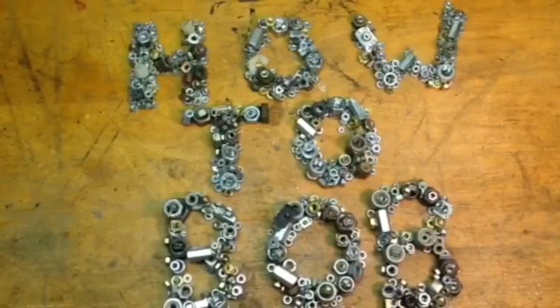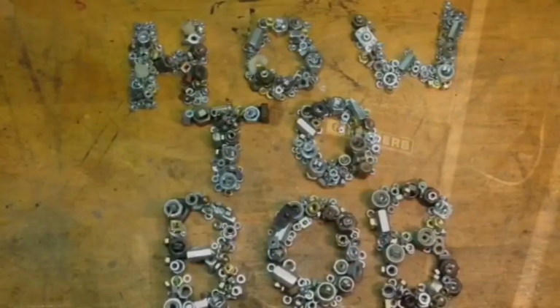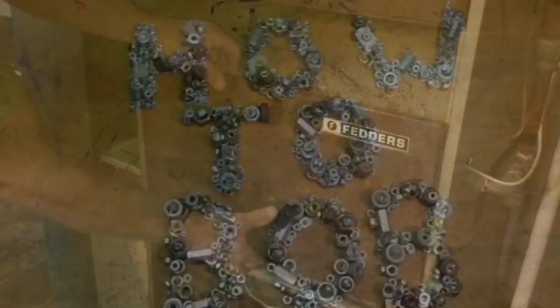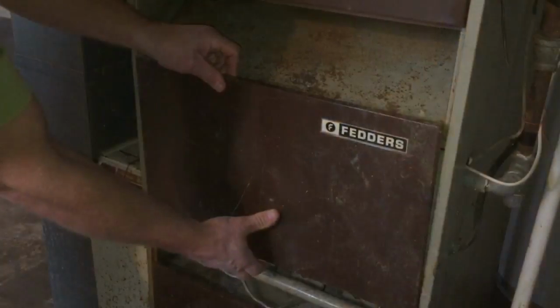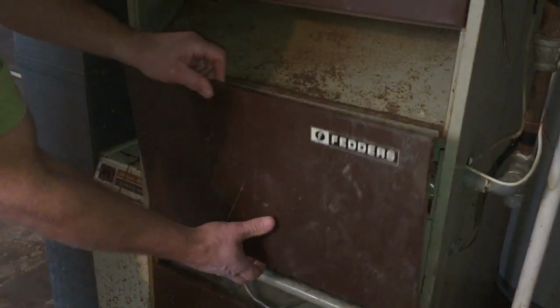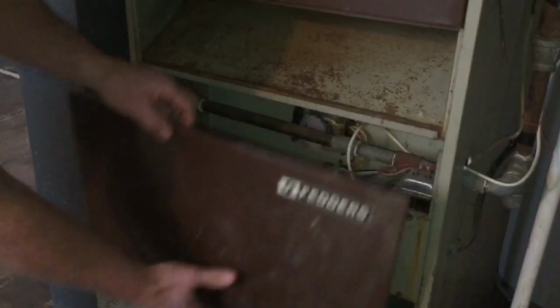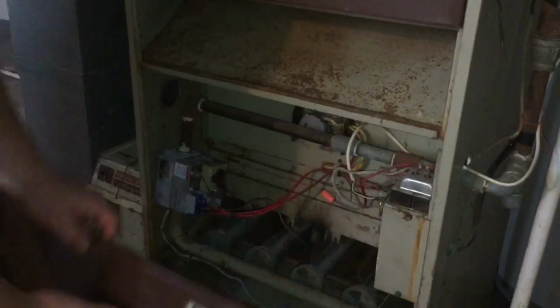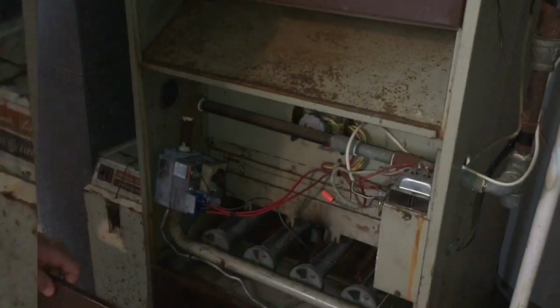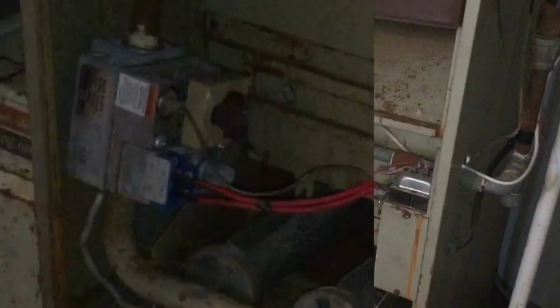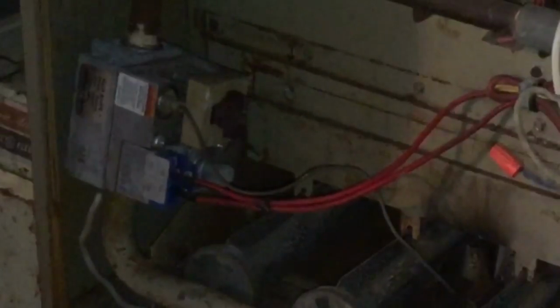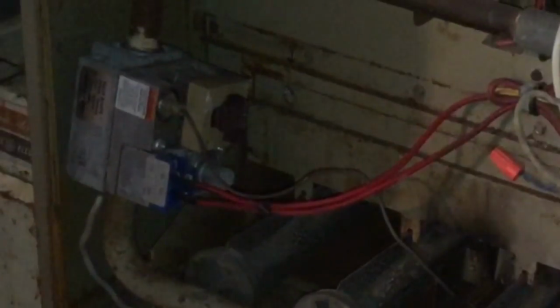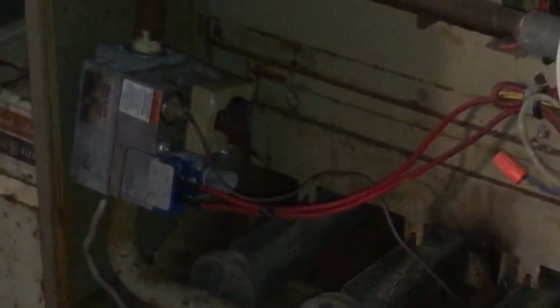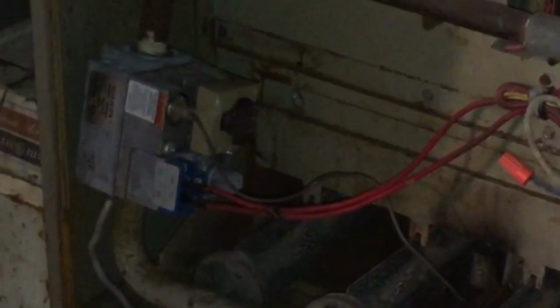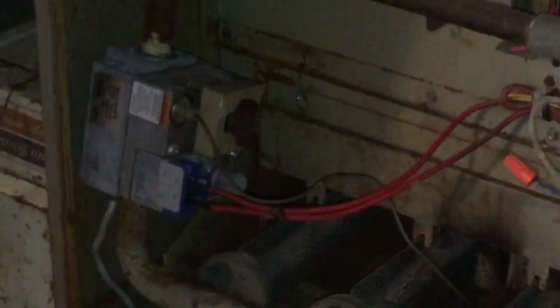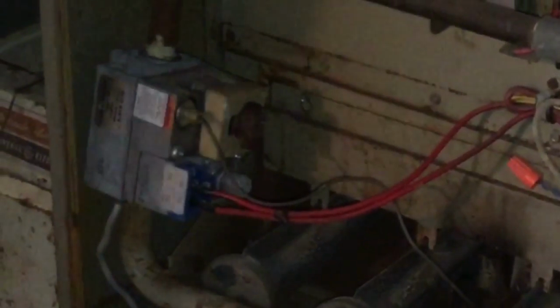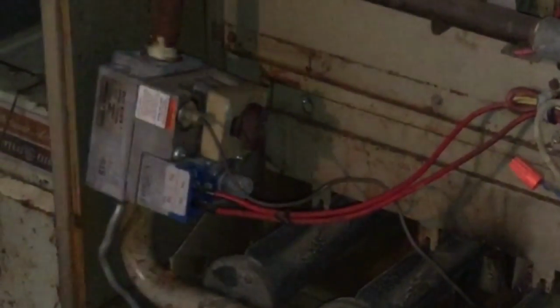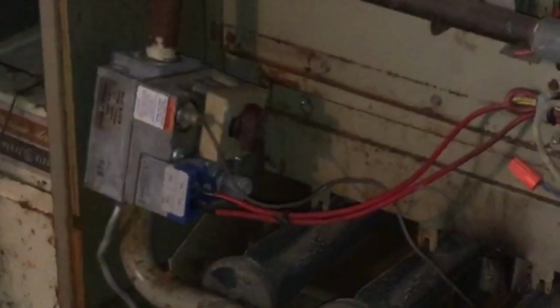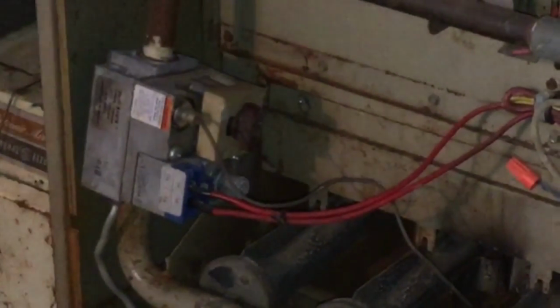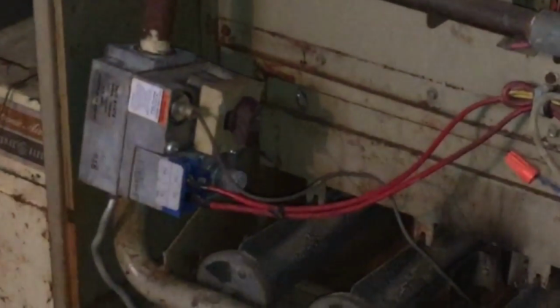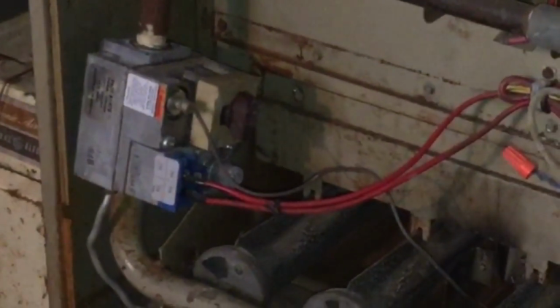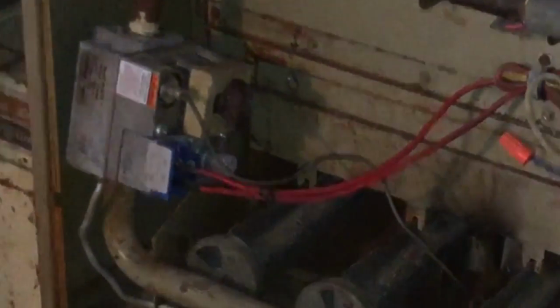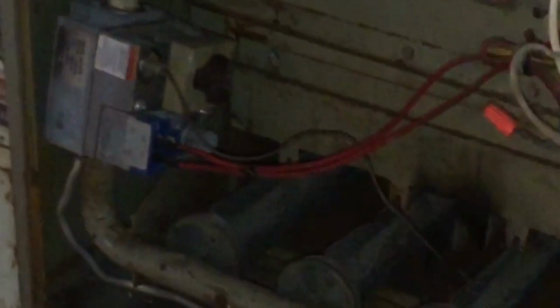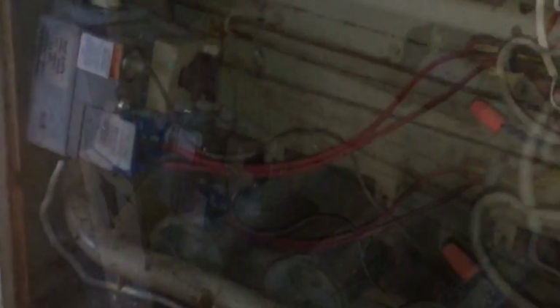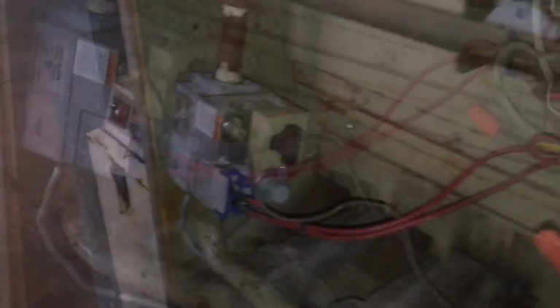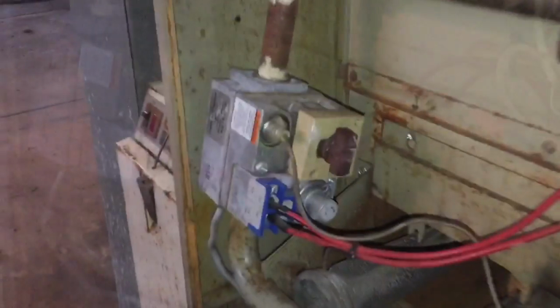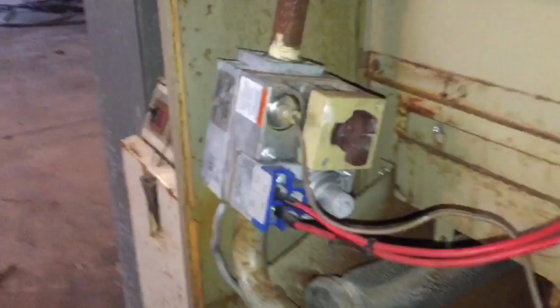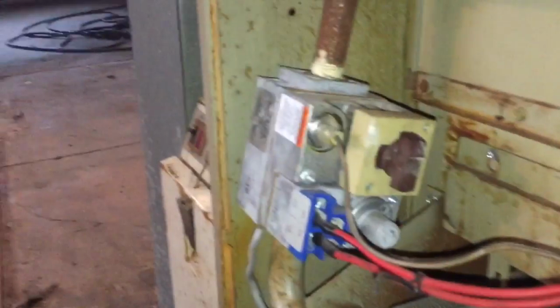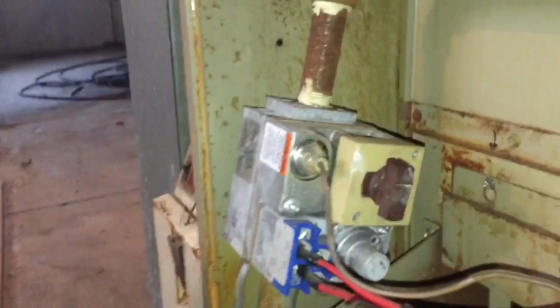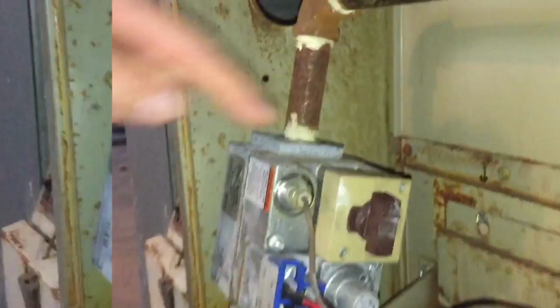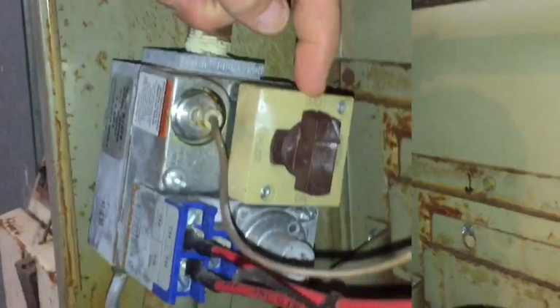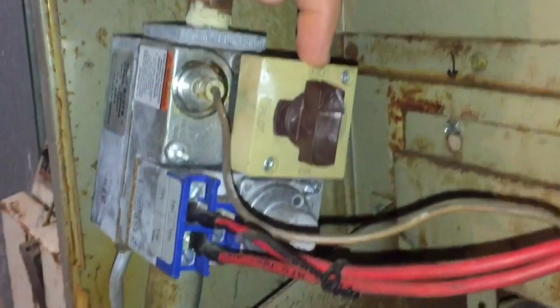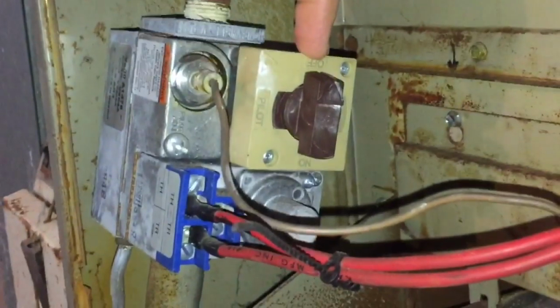We're going to get started by taking the cover off the furnace here and locating the gas valve. It's located right here, and you'll notice that there are three different positions on this particular valve.